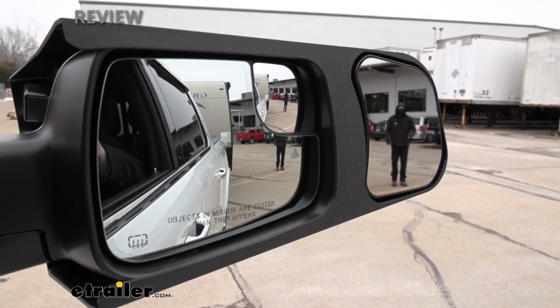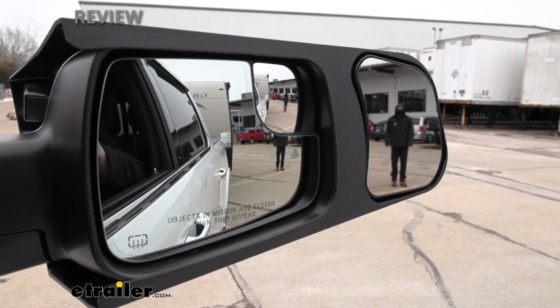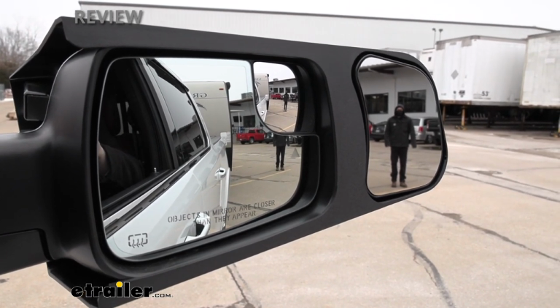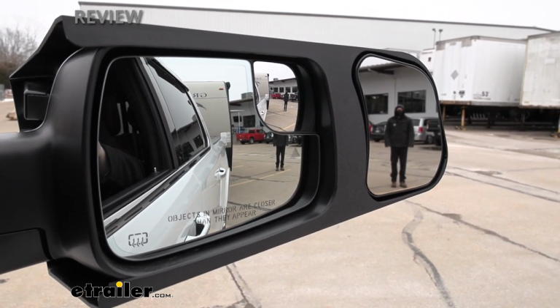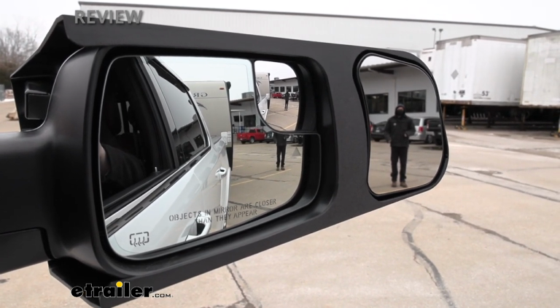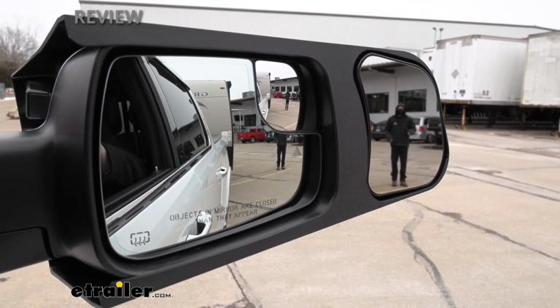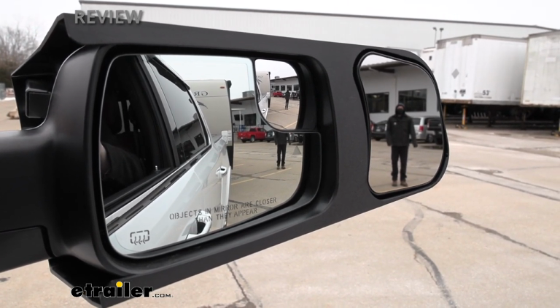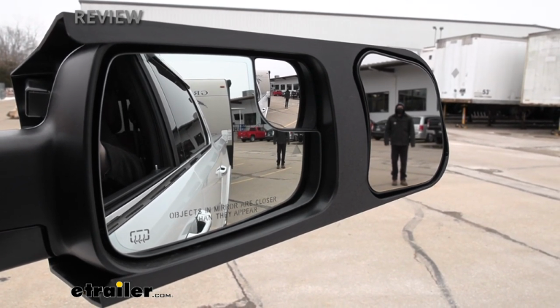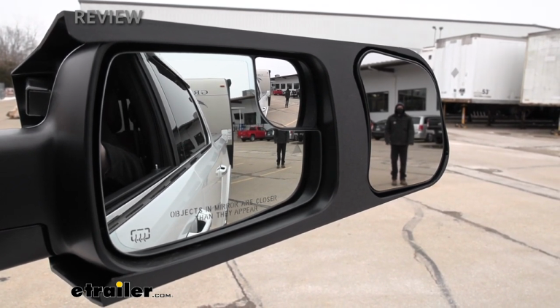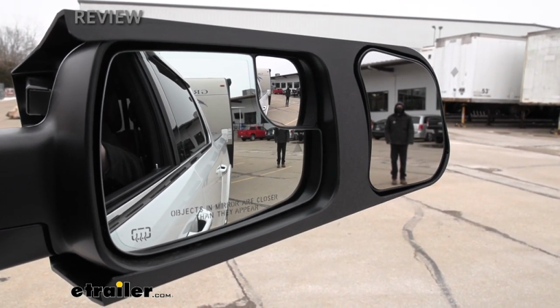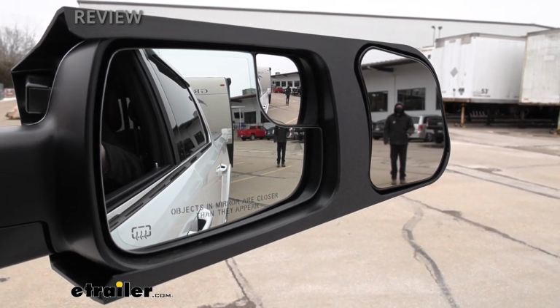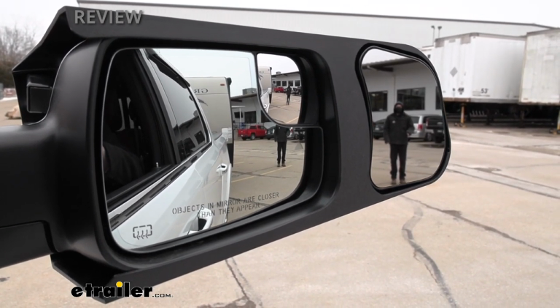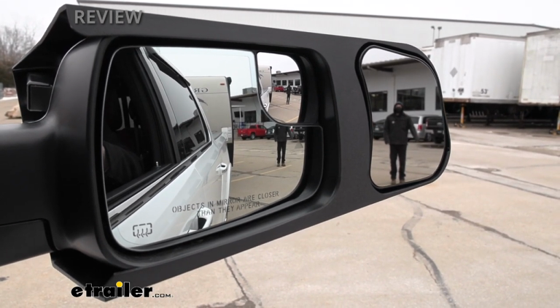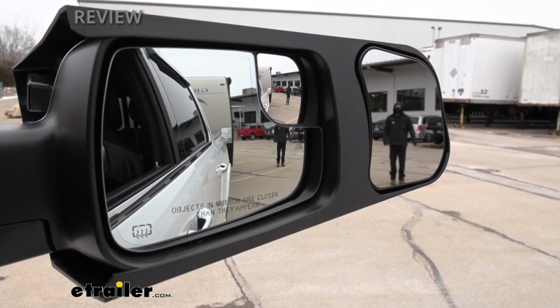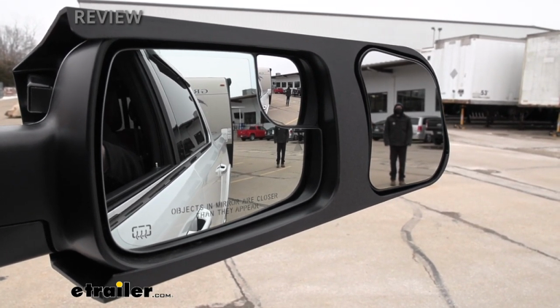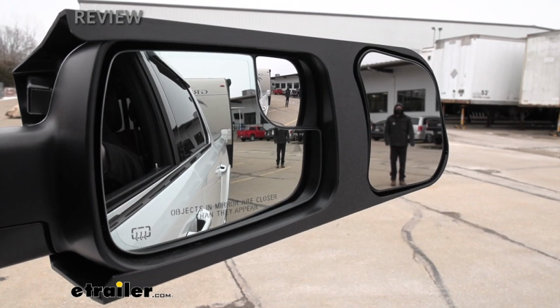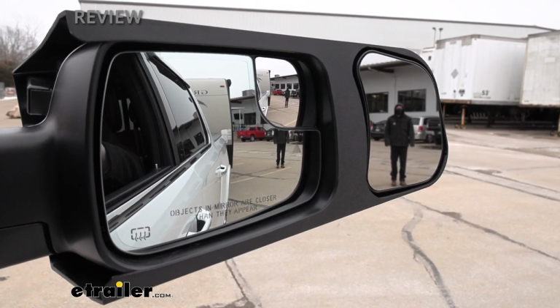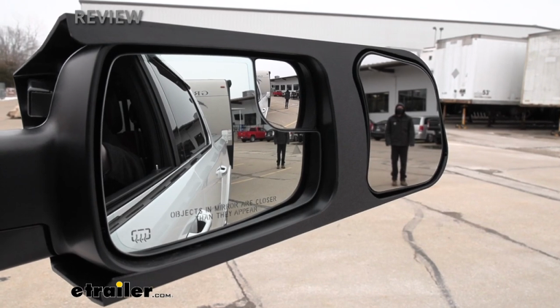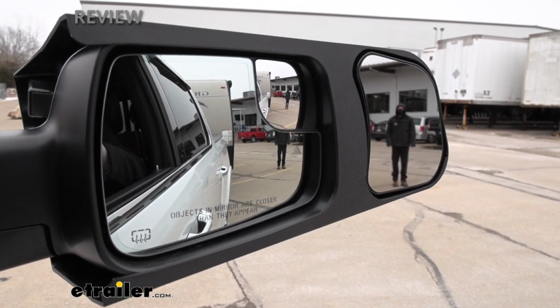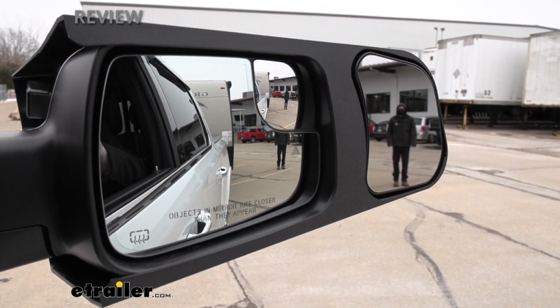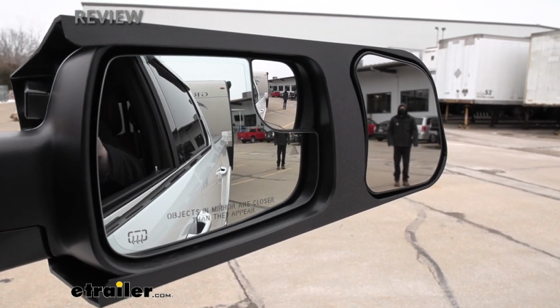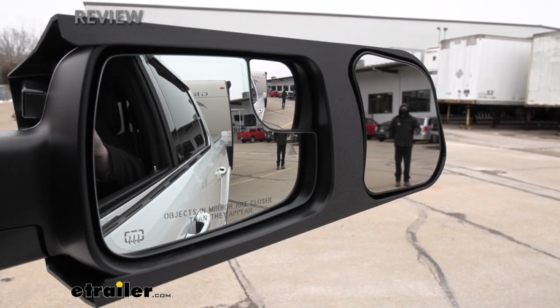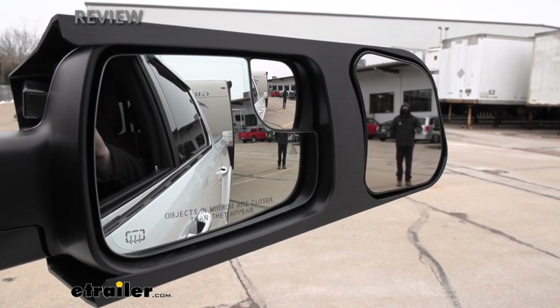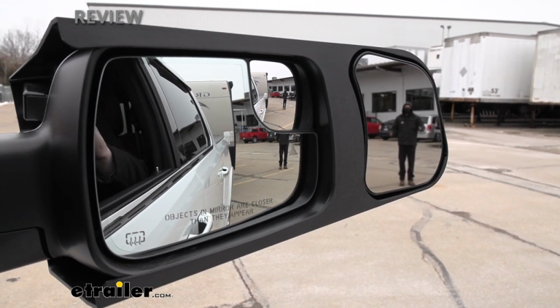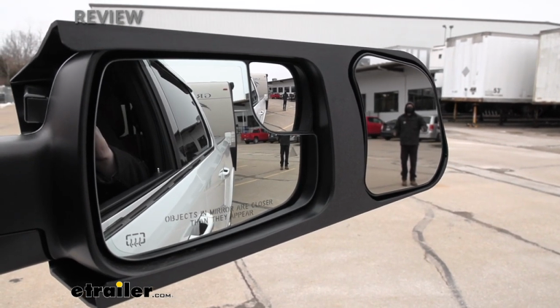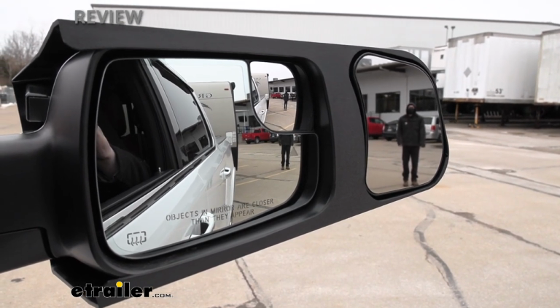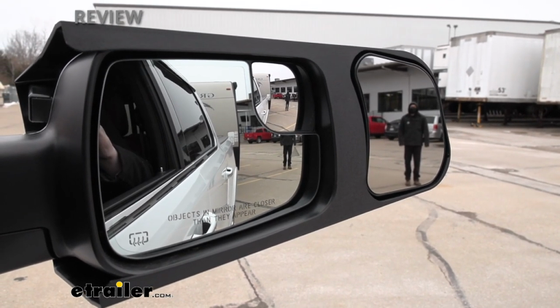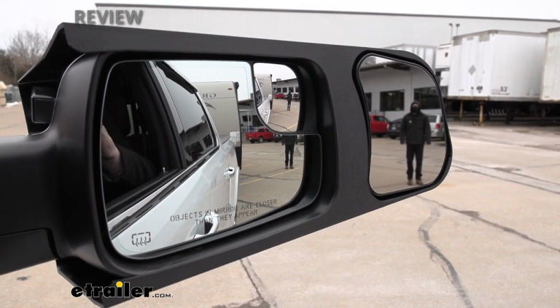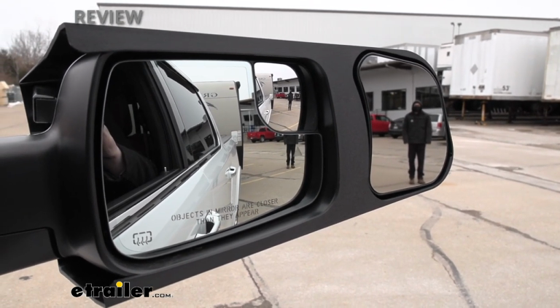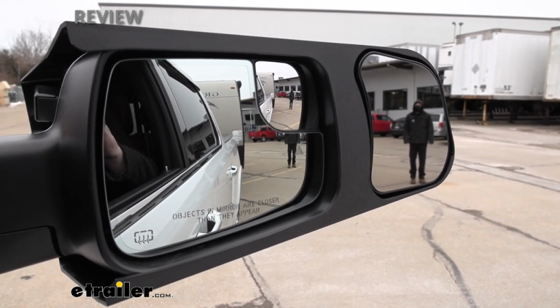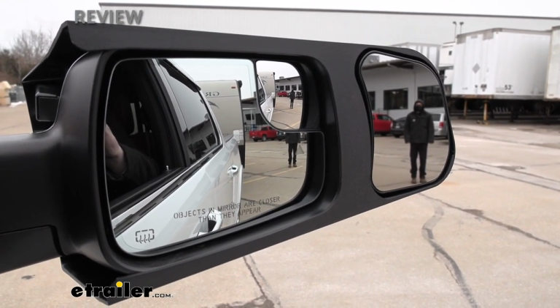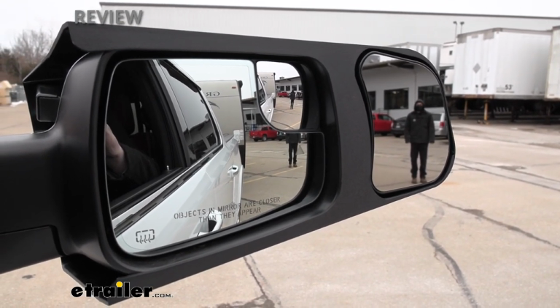So overall, just some extra security — these things really do wonders for blind spots on the highway, just helping you feel more comfortable behind the wheel of your vehicle.